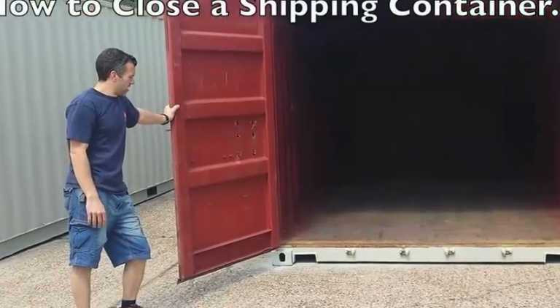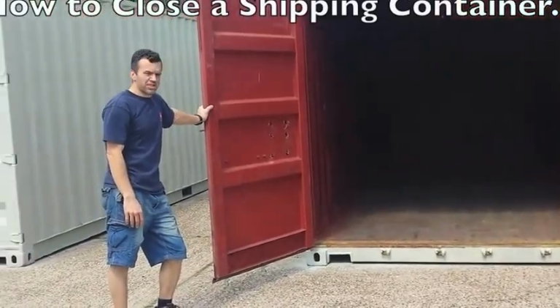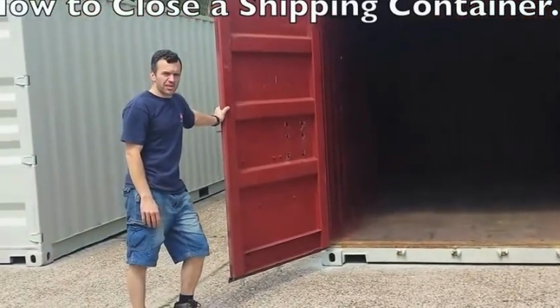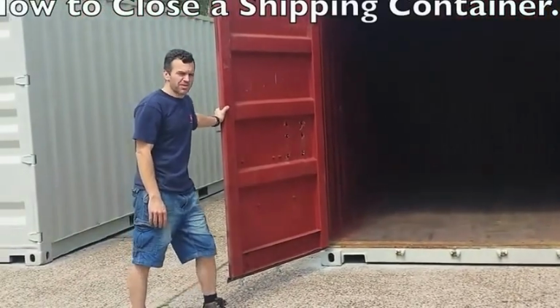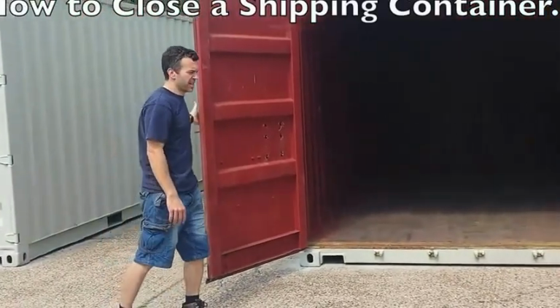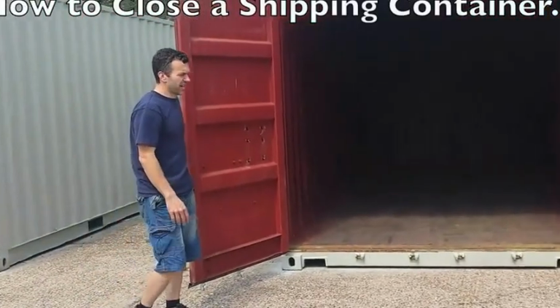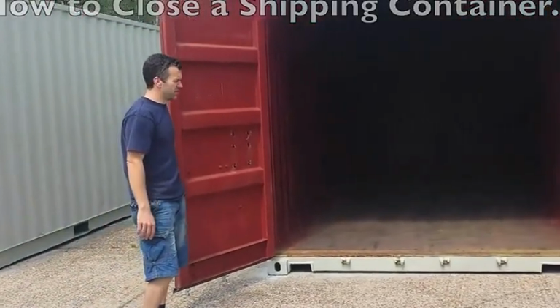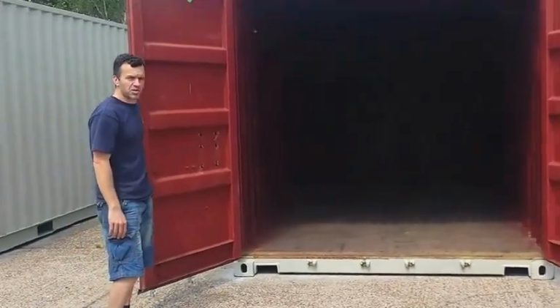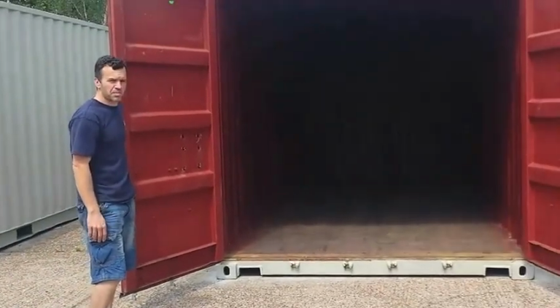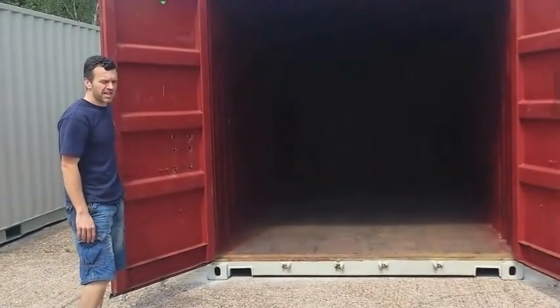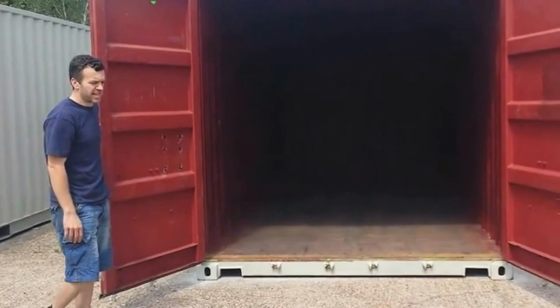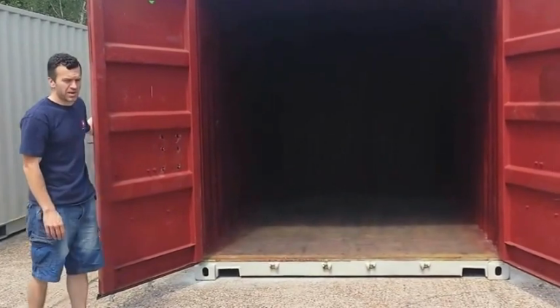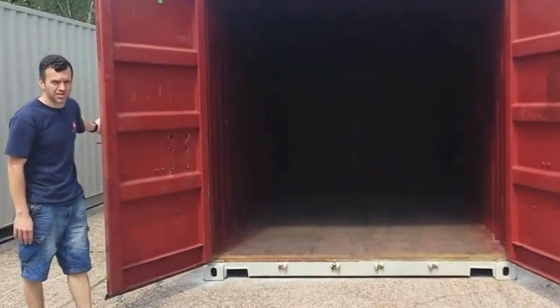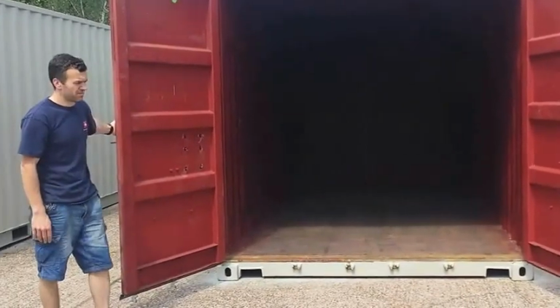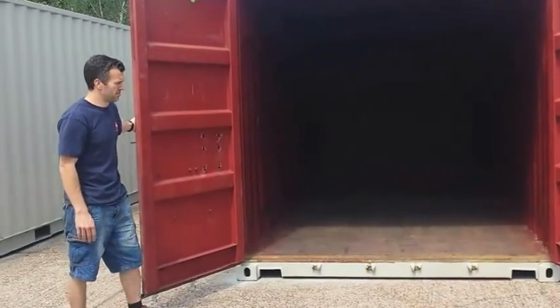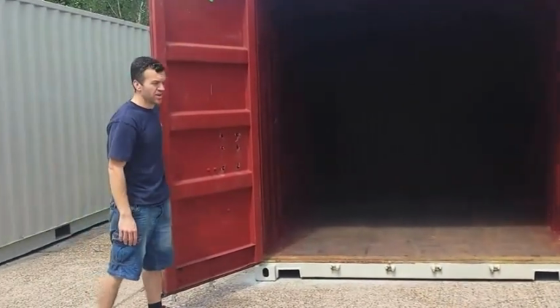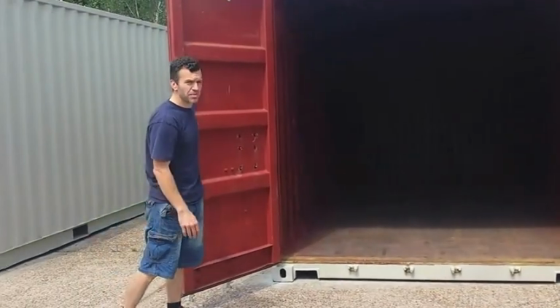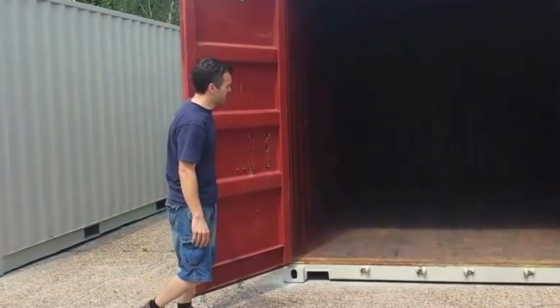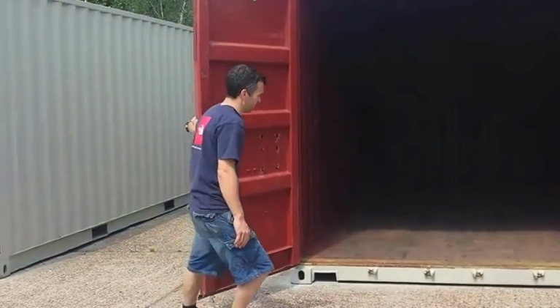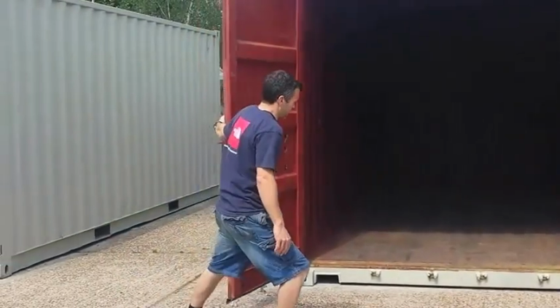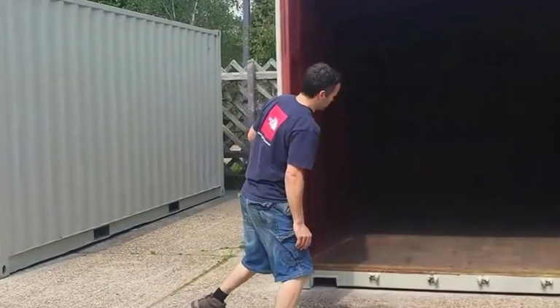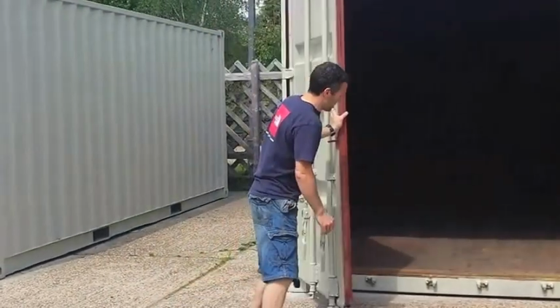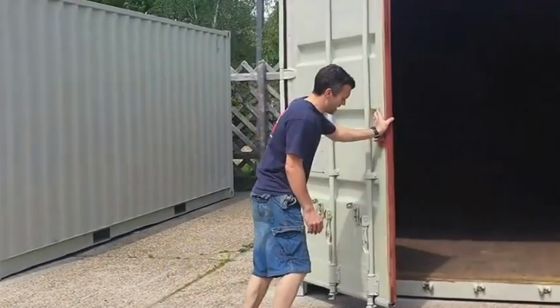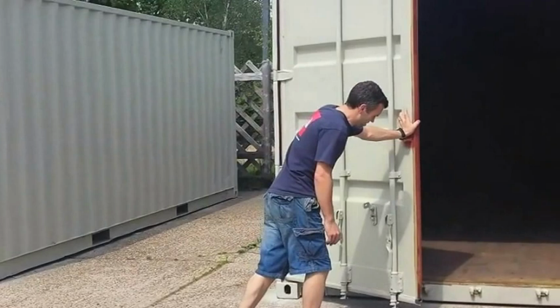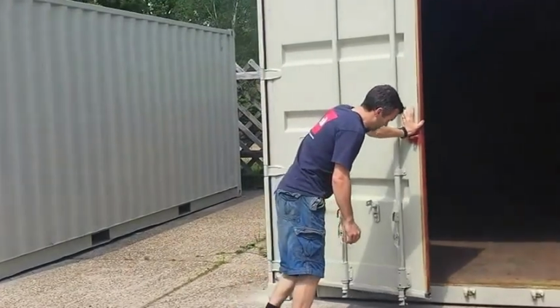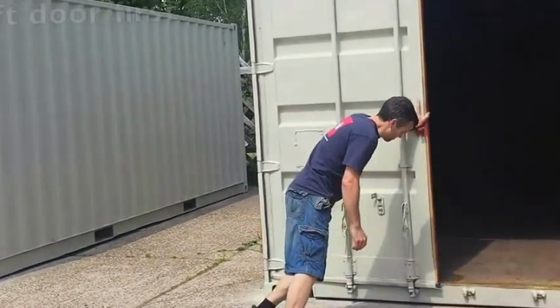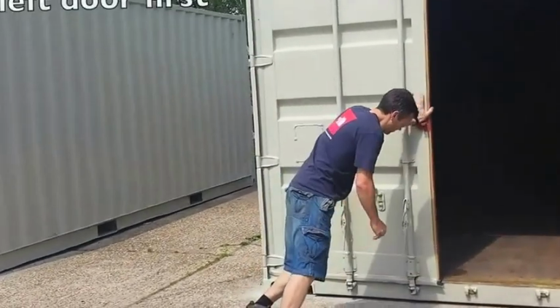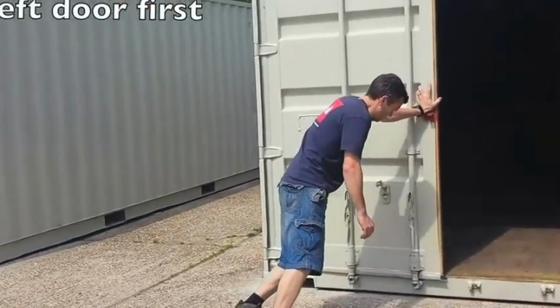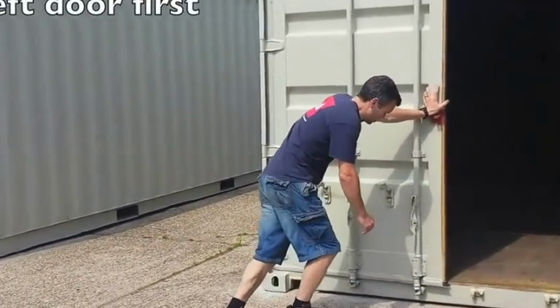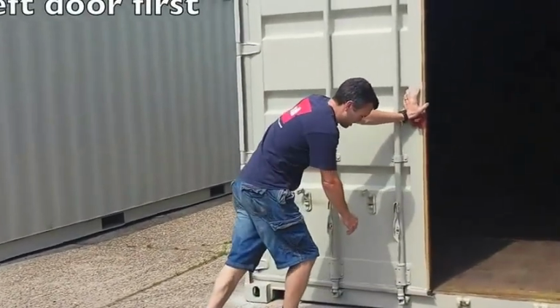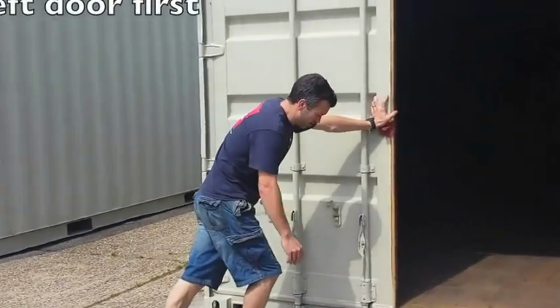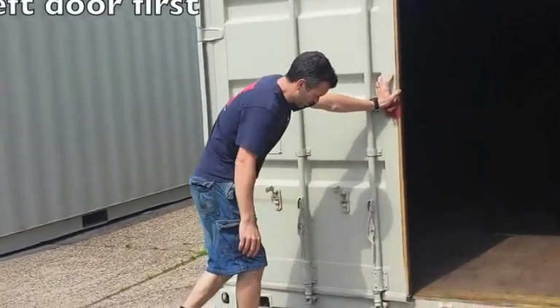In this short video we're just going to take a look at how to close up a standard 20-foot marine shipping container. Of course the doors can be pretty heavy, because they're made of heavy-gauge steel.